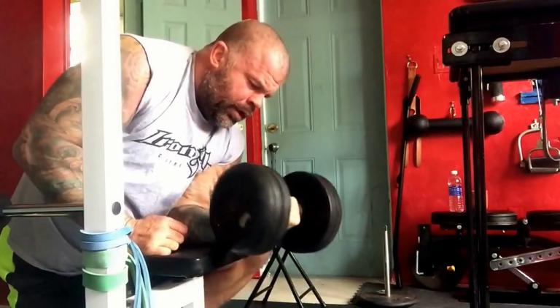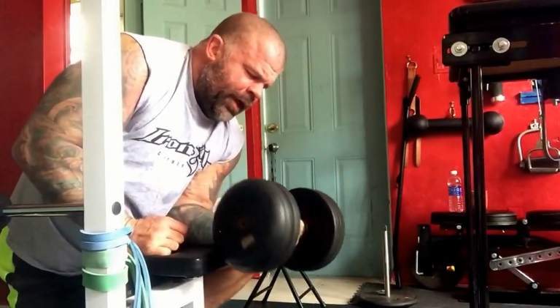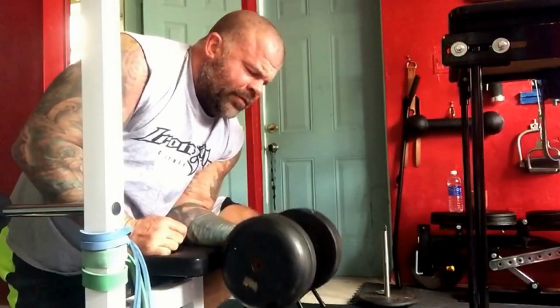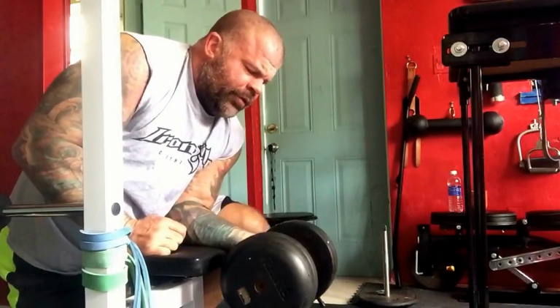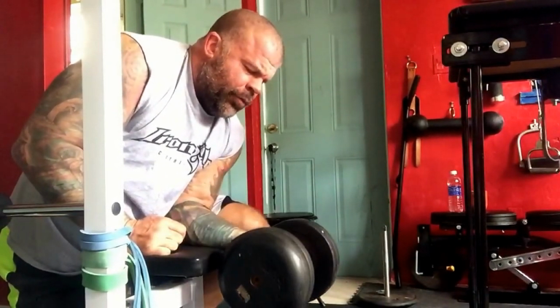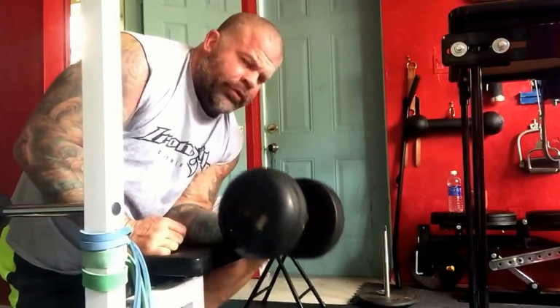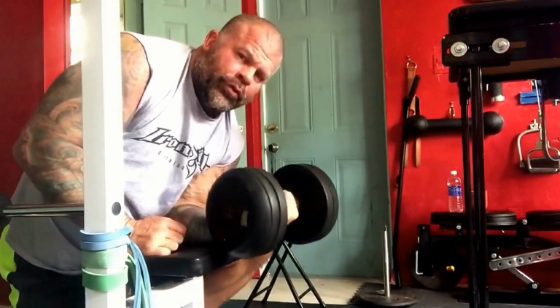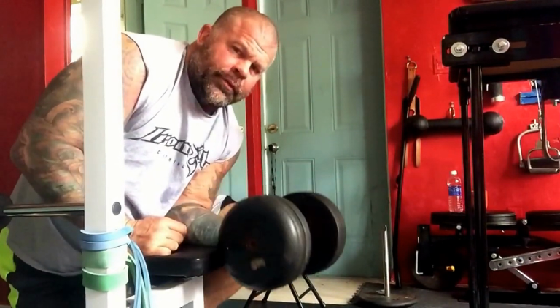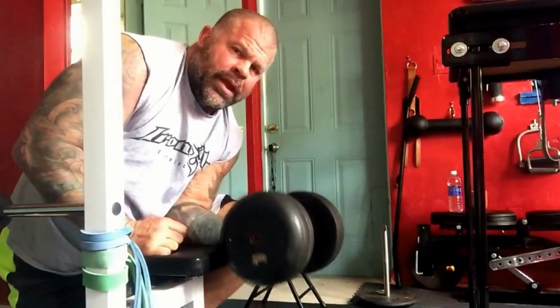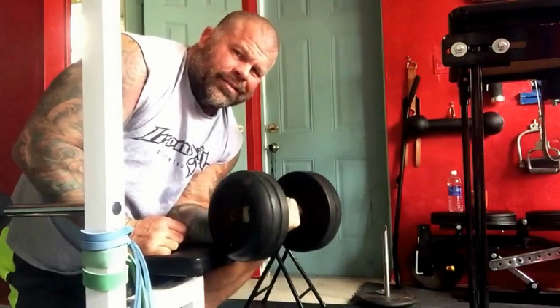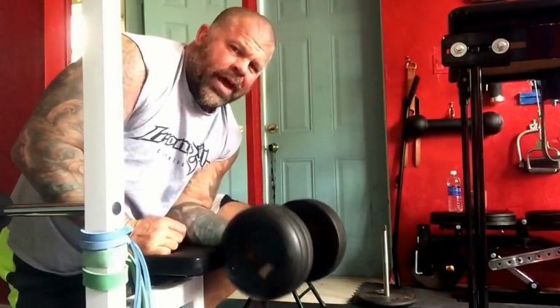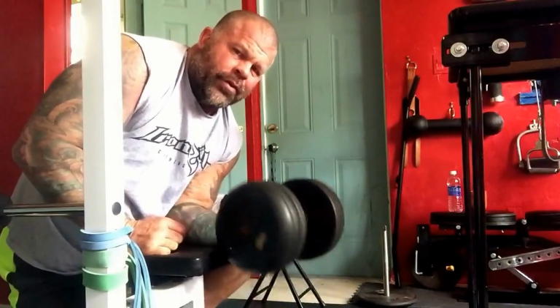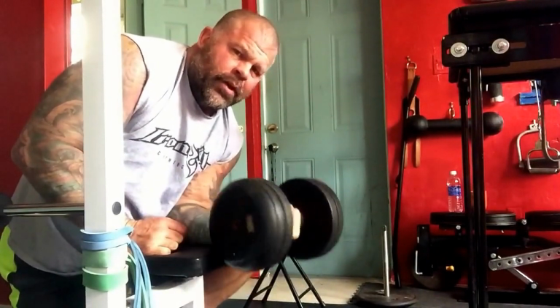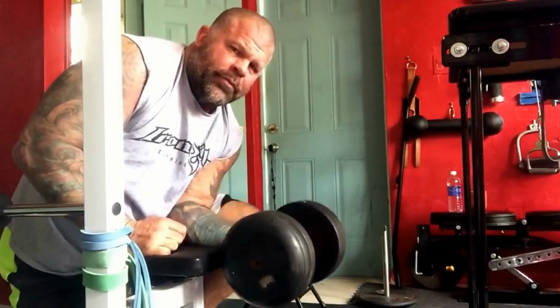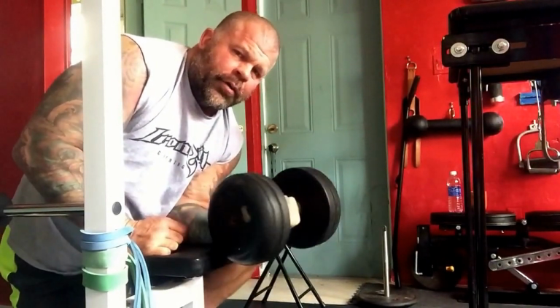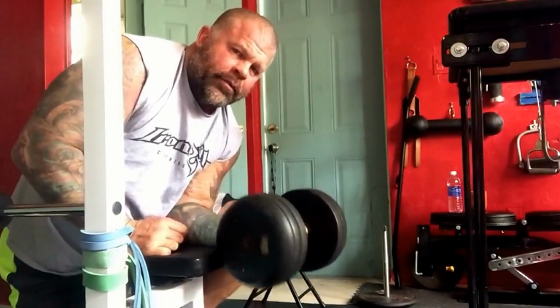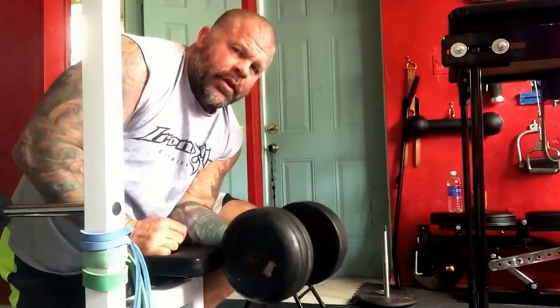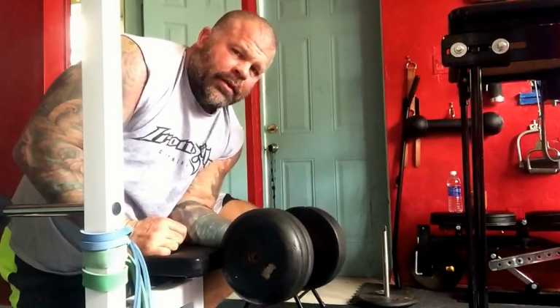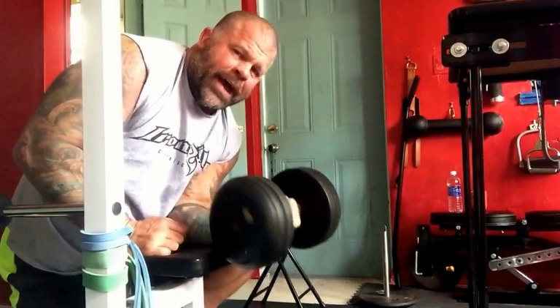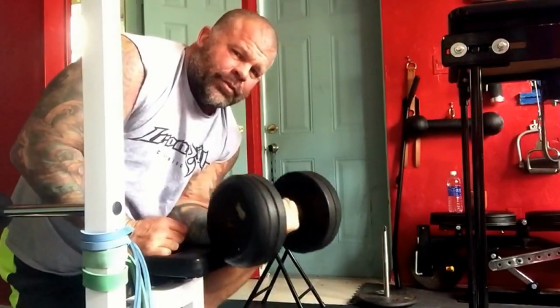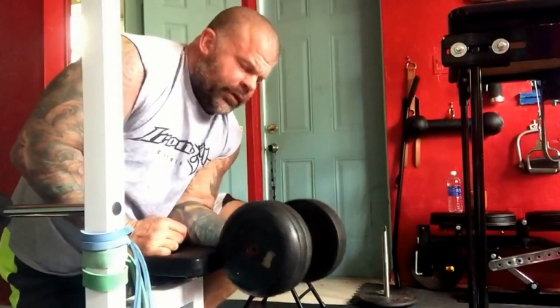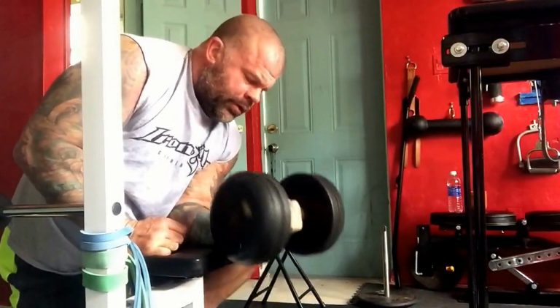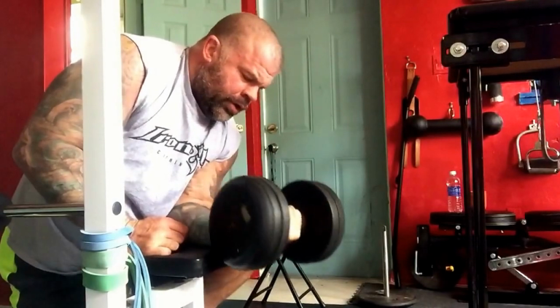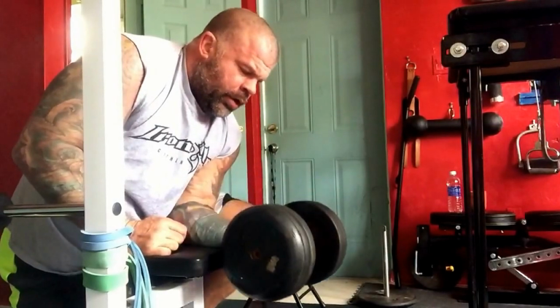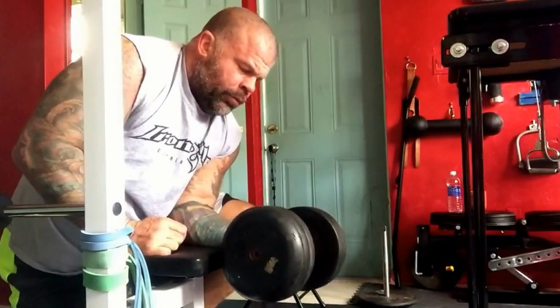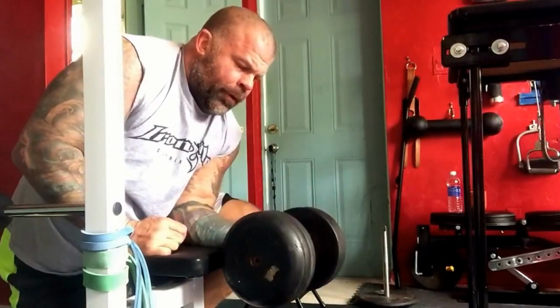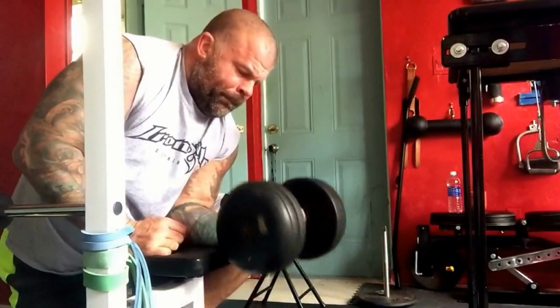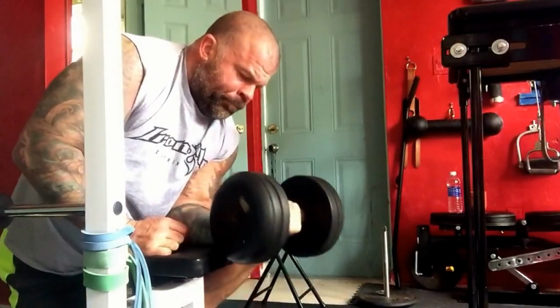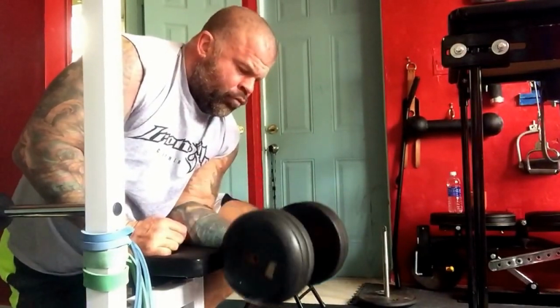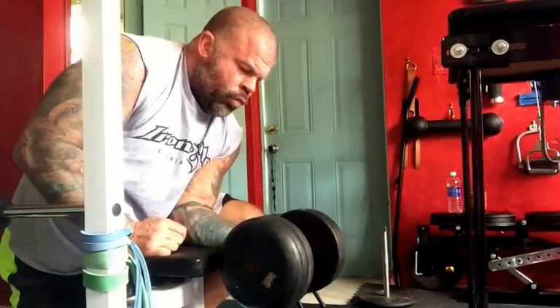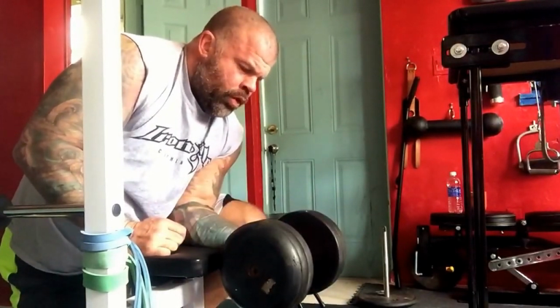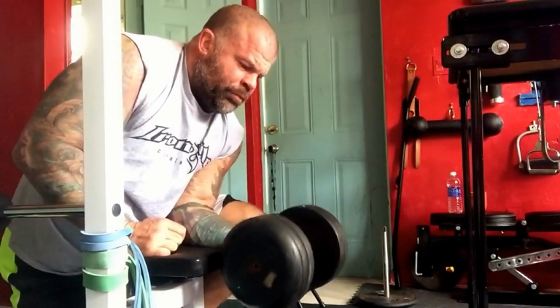With lighter weights I like to do a little more range of motion. Gets a little heavier, you get up to 100 pounds — a little faster and a little more explosive.